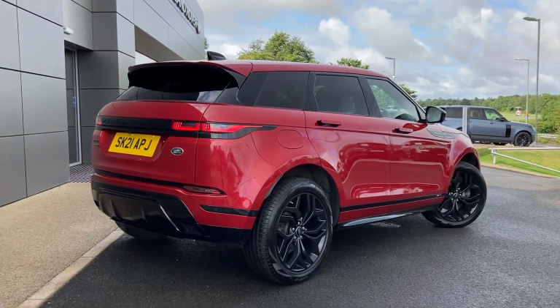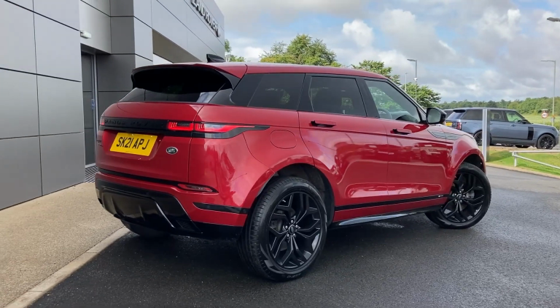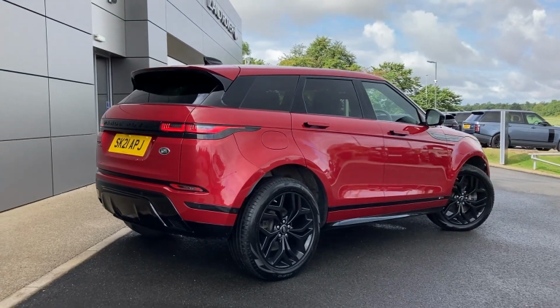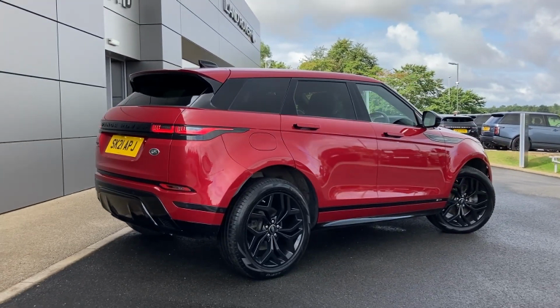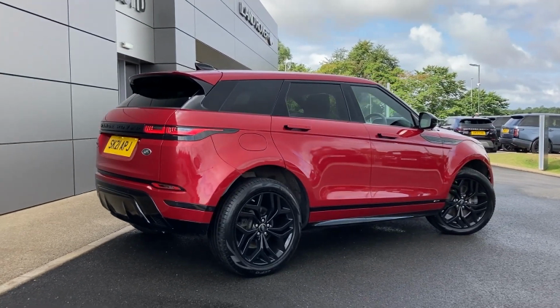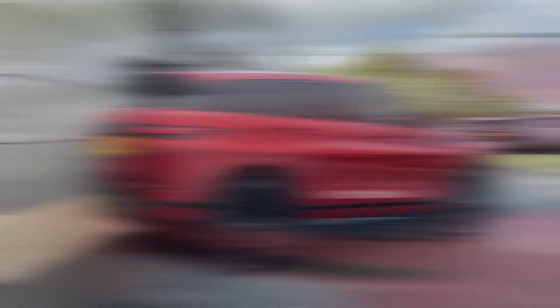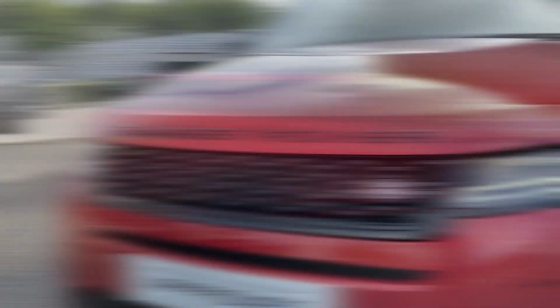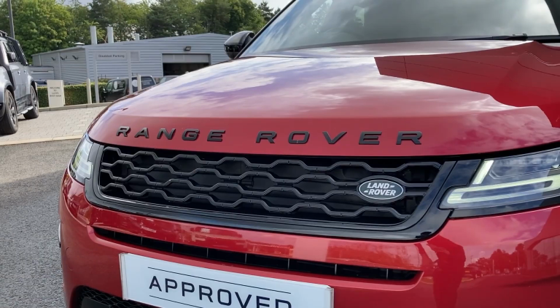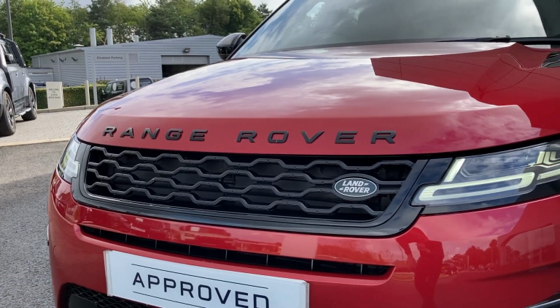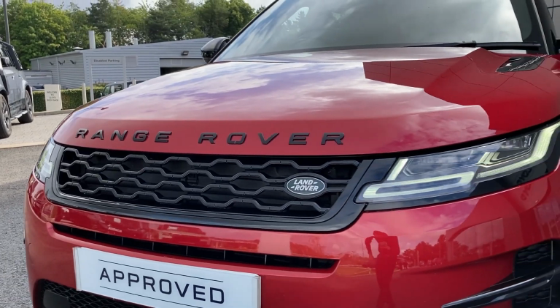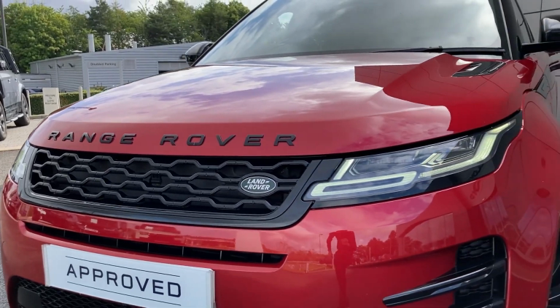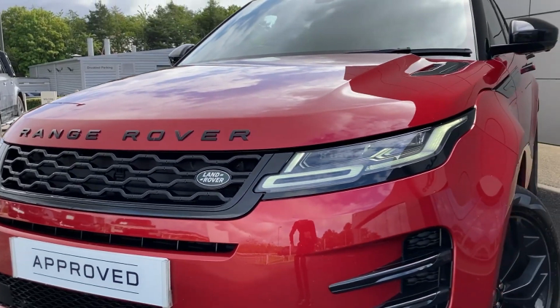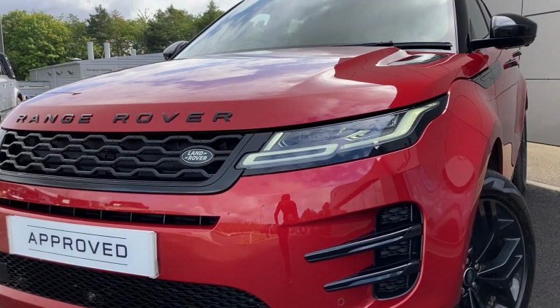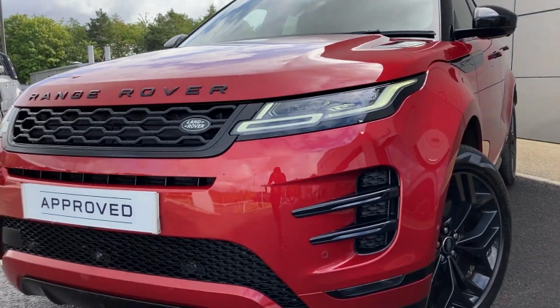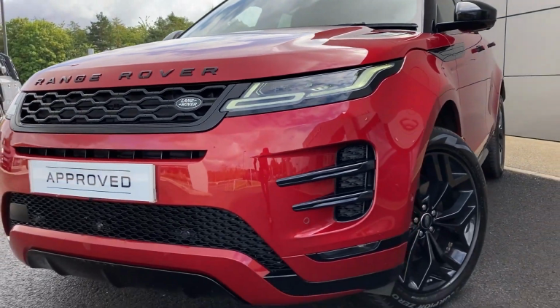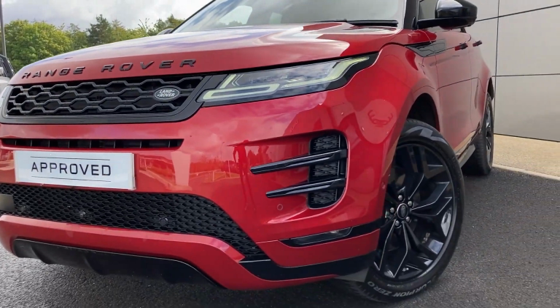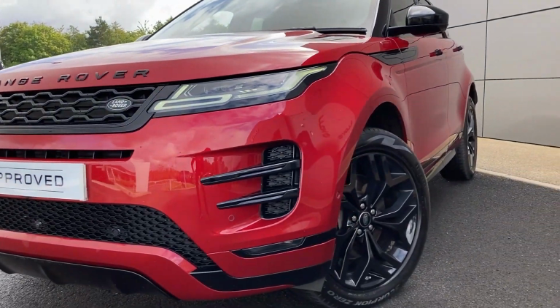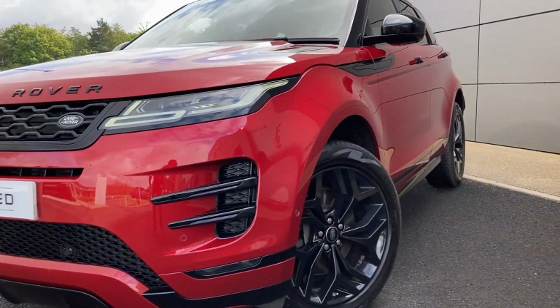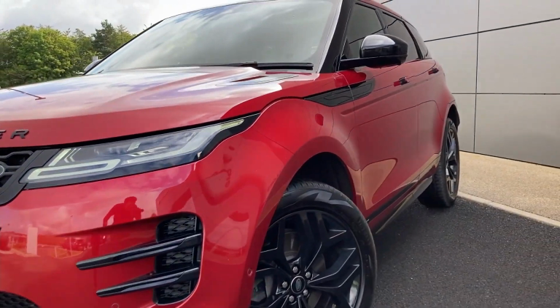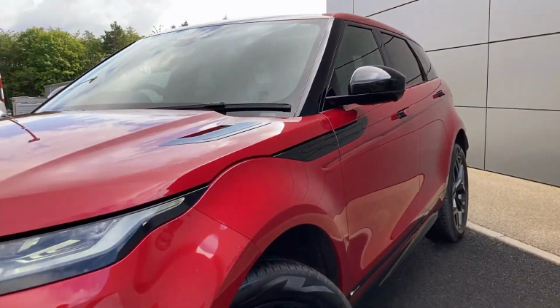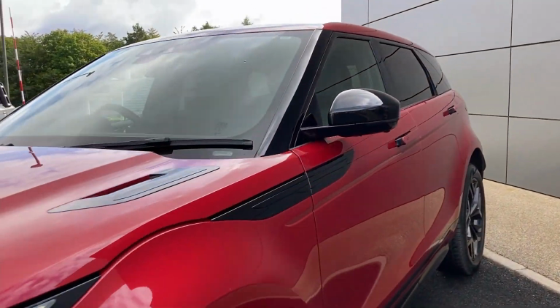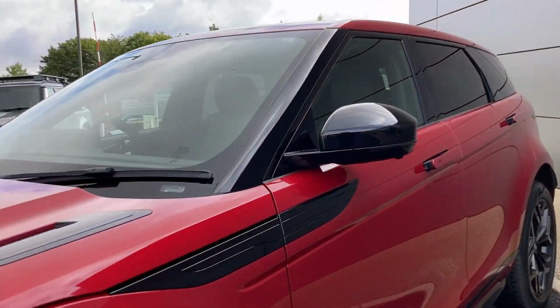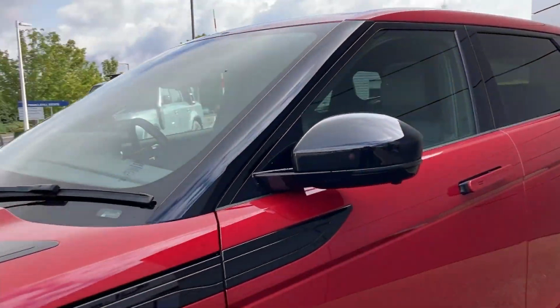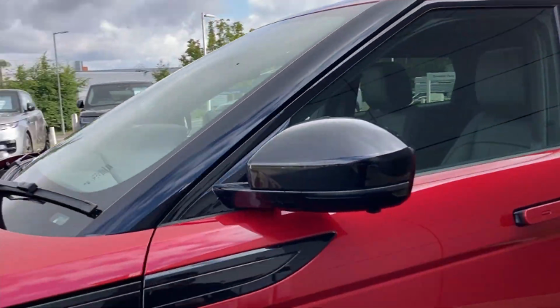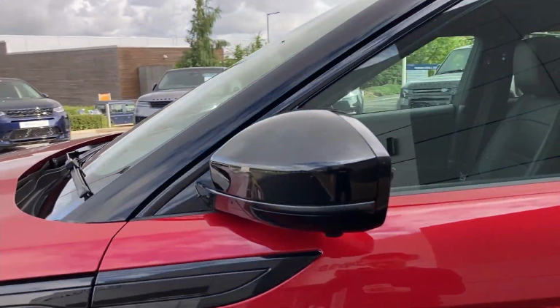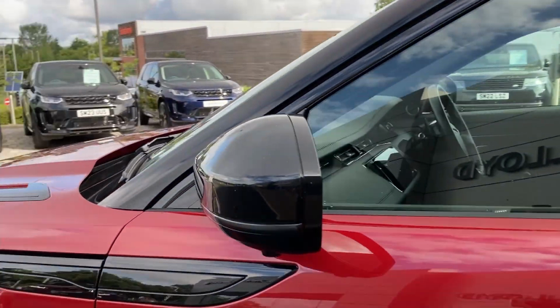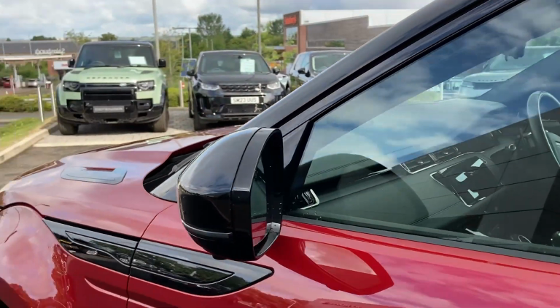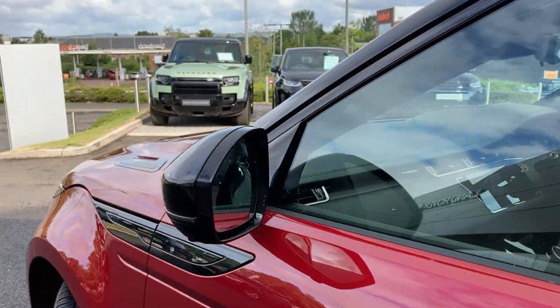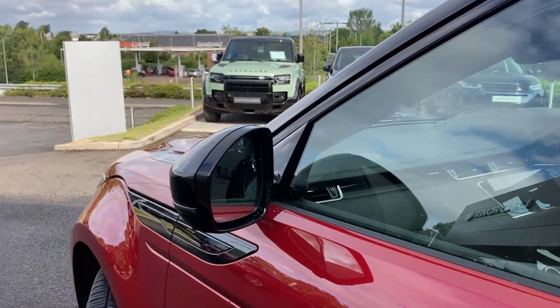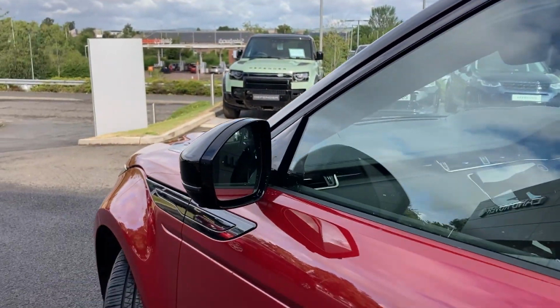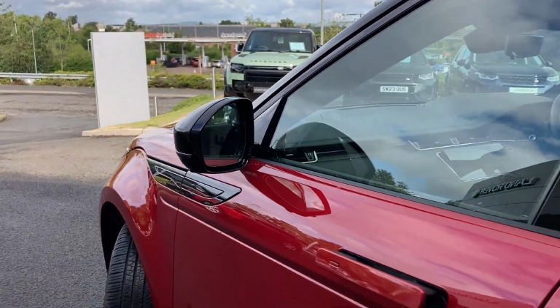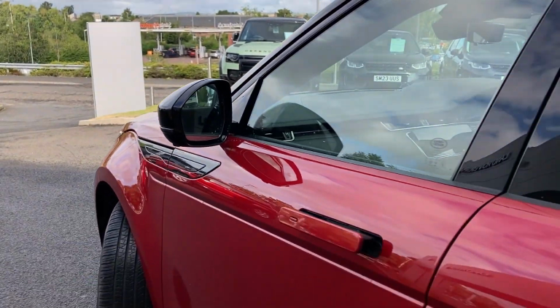Some of the standout features on this car include the Black Exterior Pack, Matrix LED headlights, front fog lights, power folding heated door mirrors, and keyless entry.